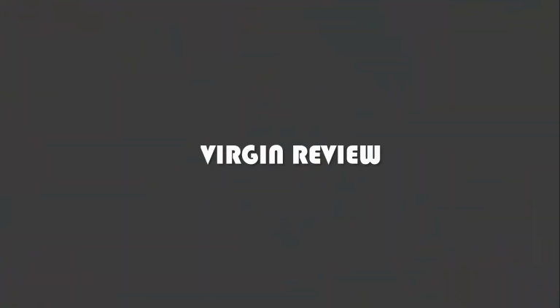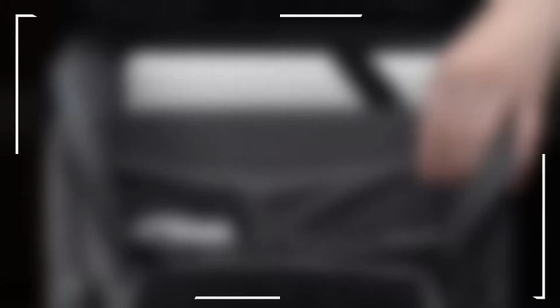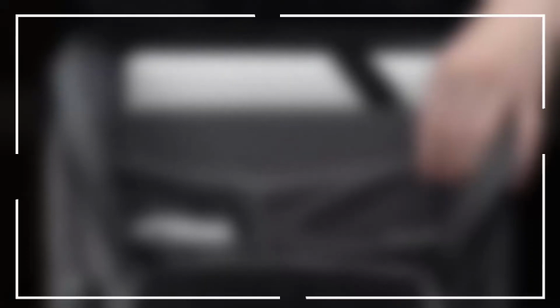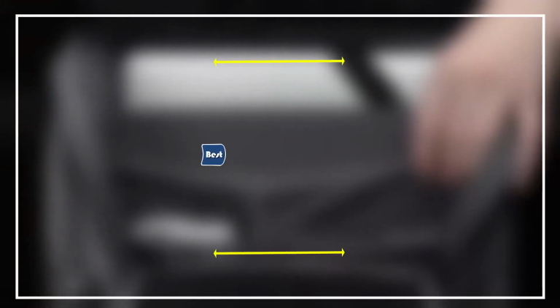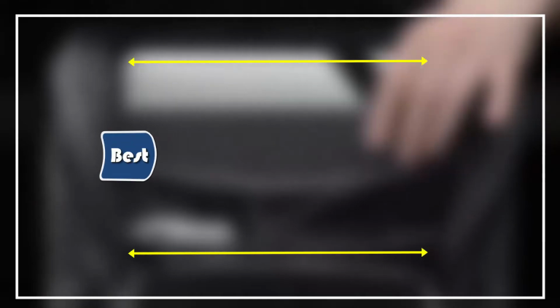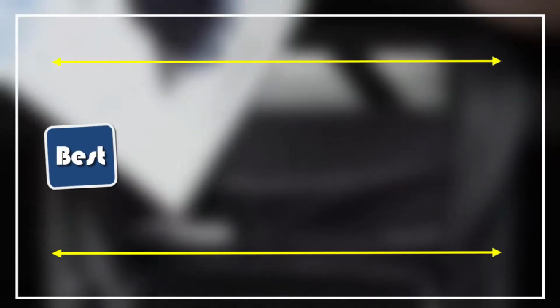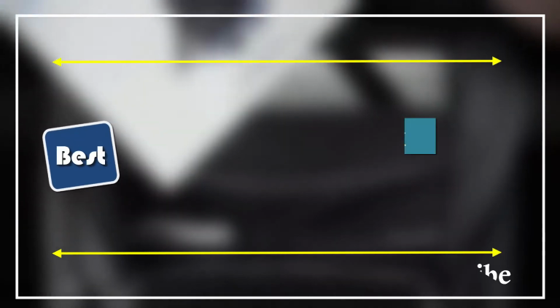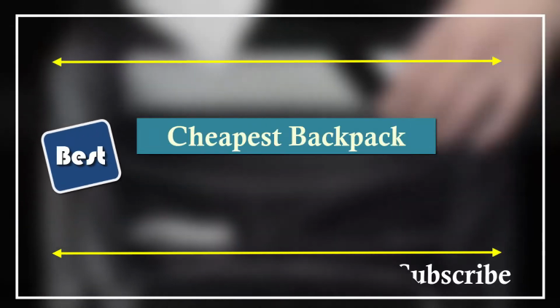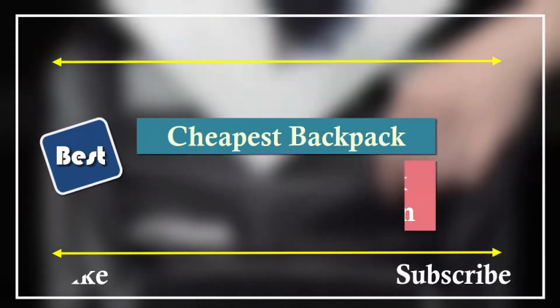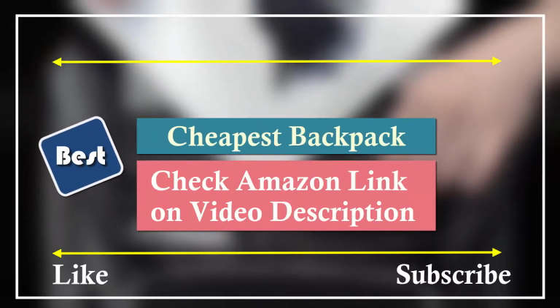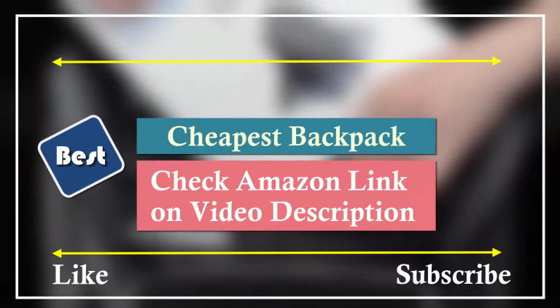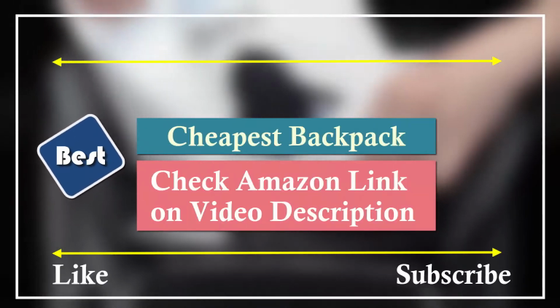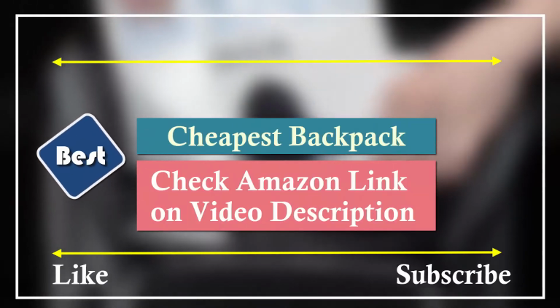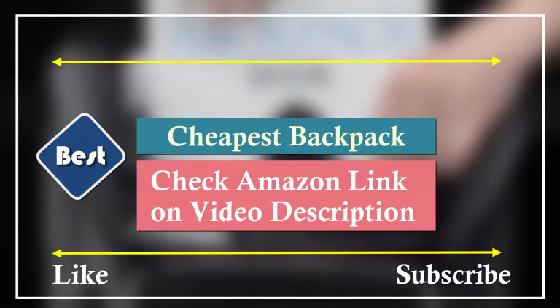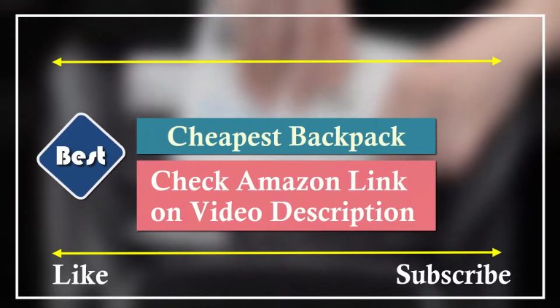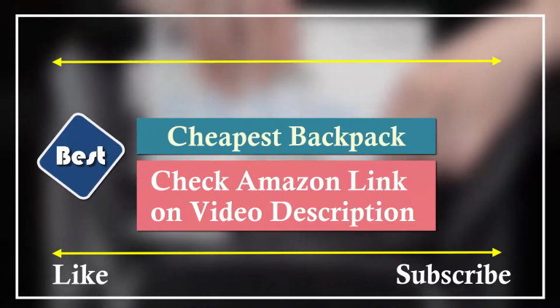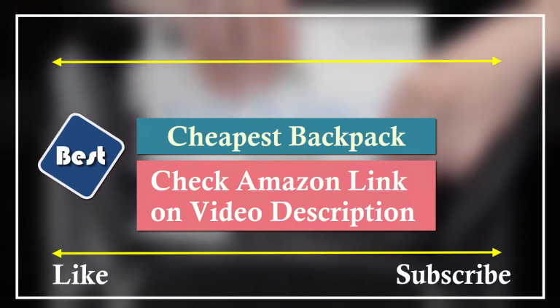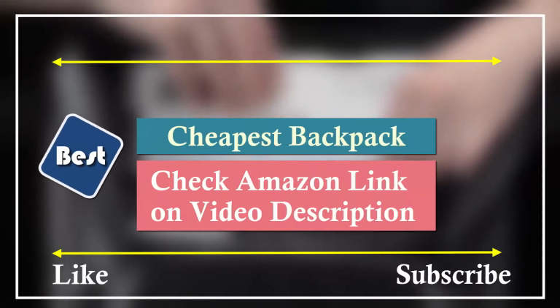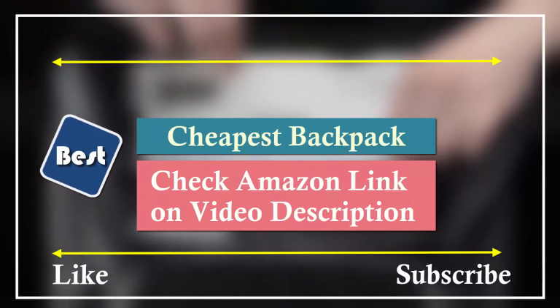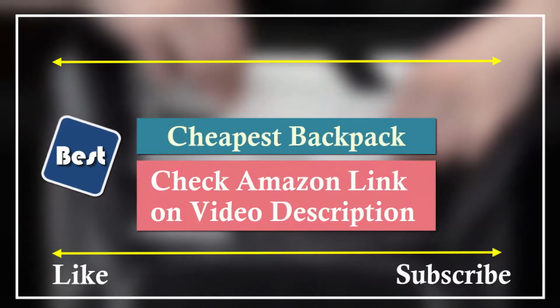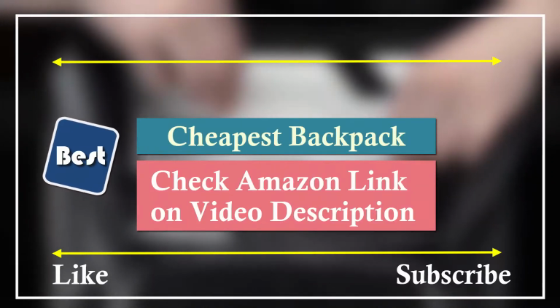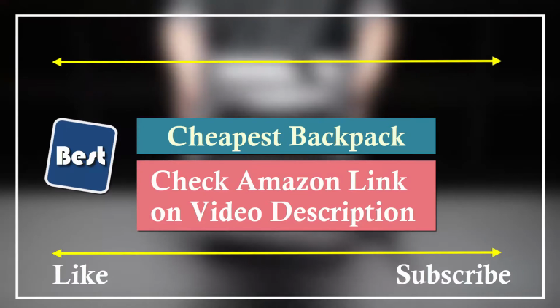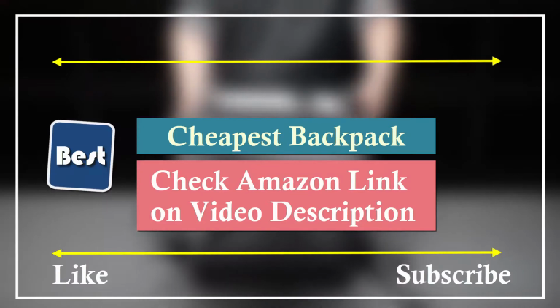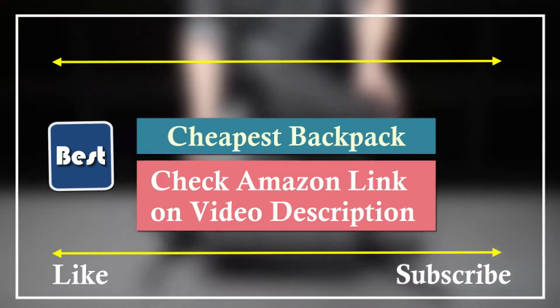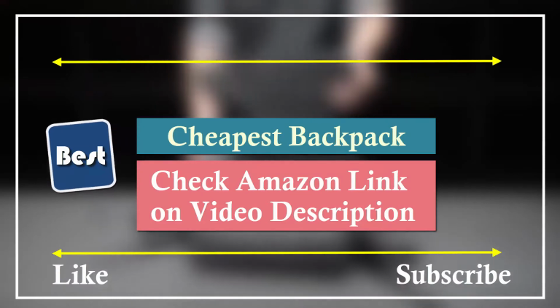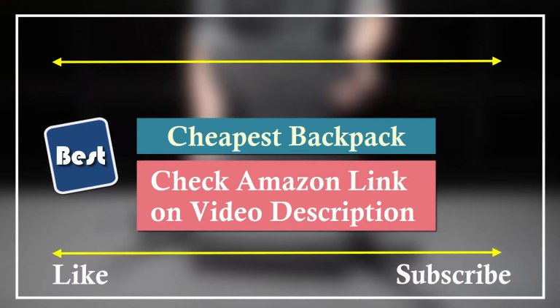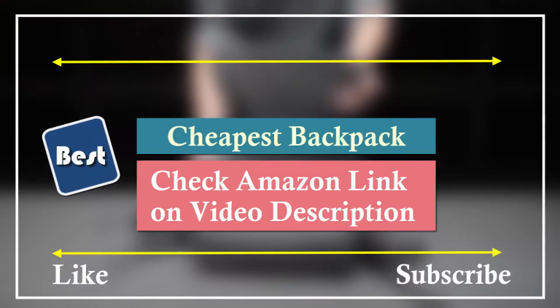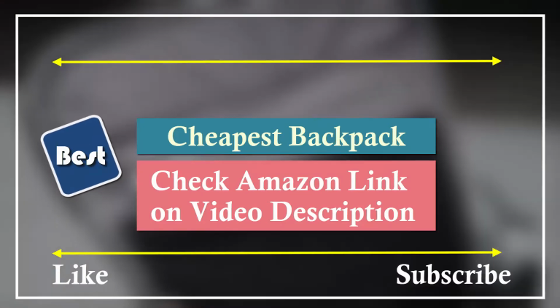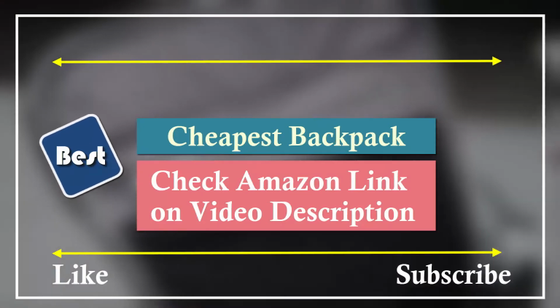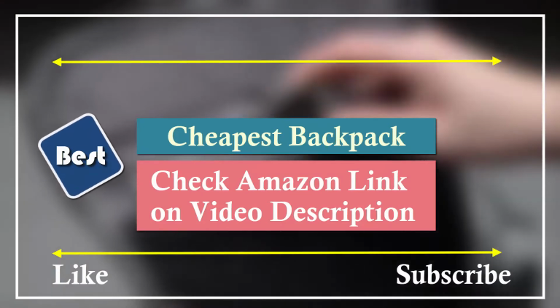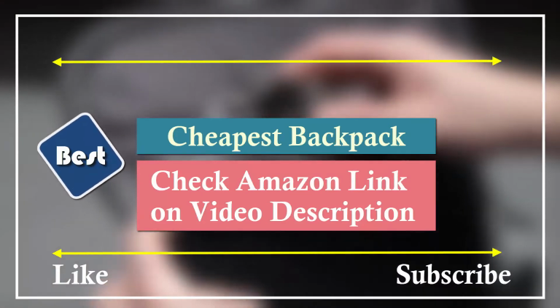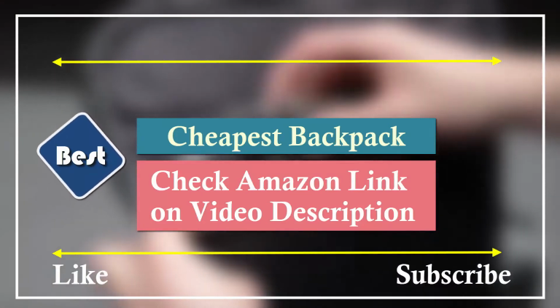Hello everyone. Welcome to our new video. Today we are going to check out the best, coolest, affordable backpack that will blow your mind.